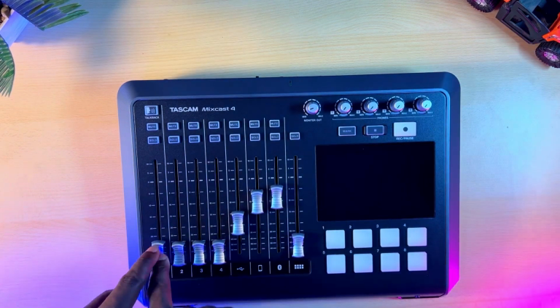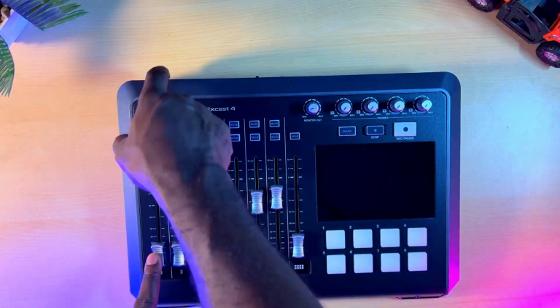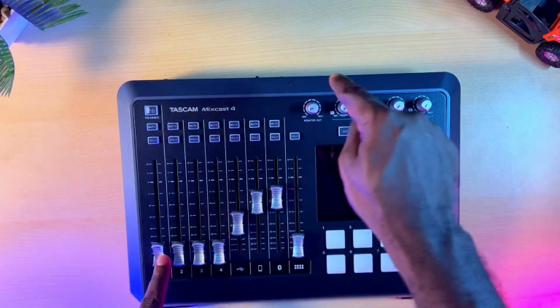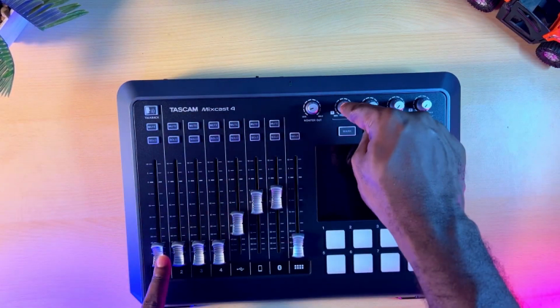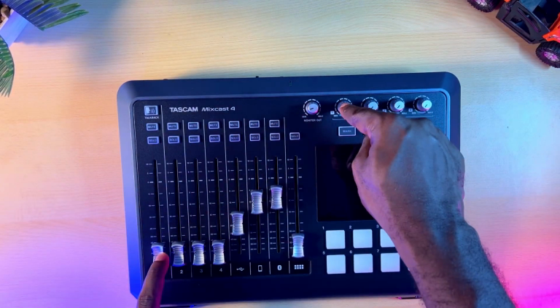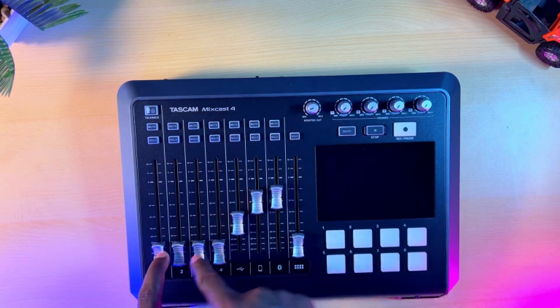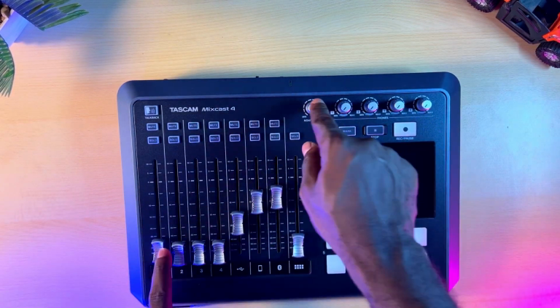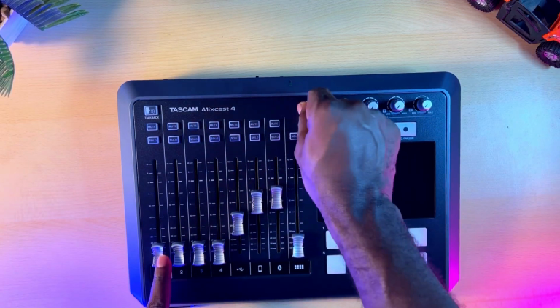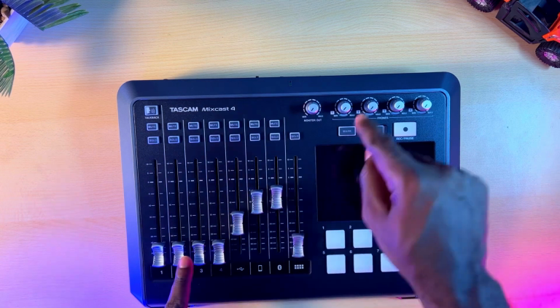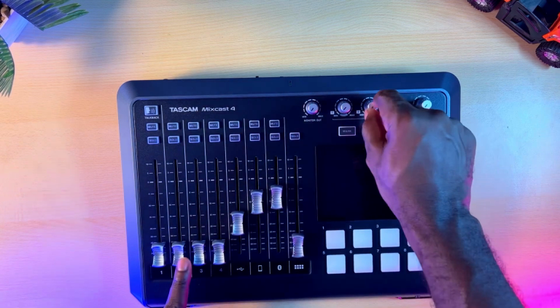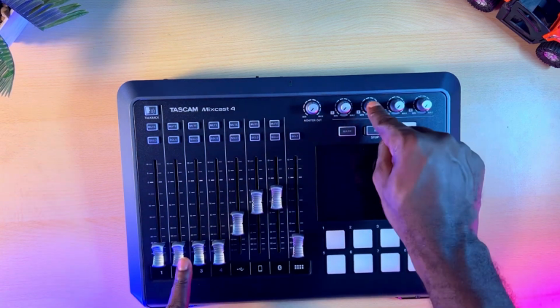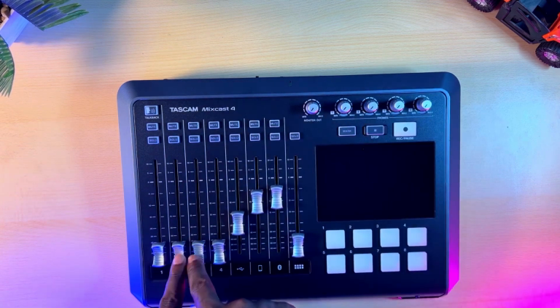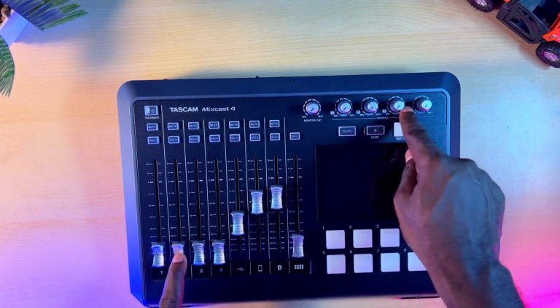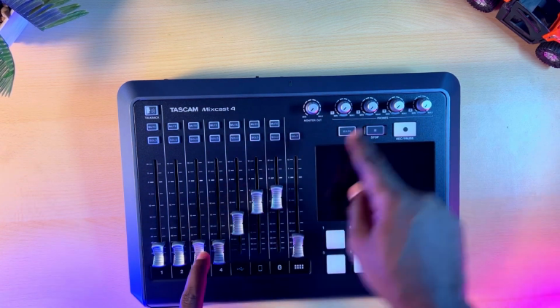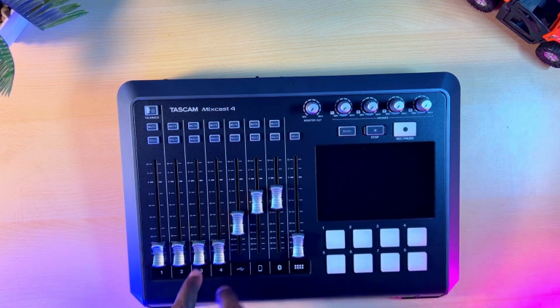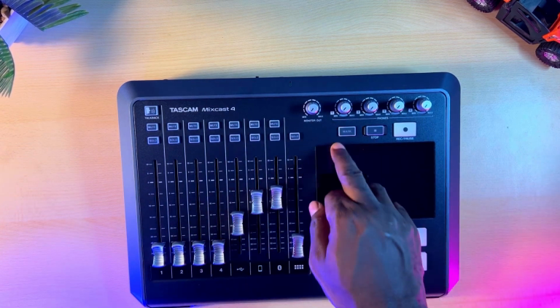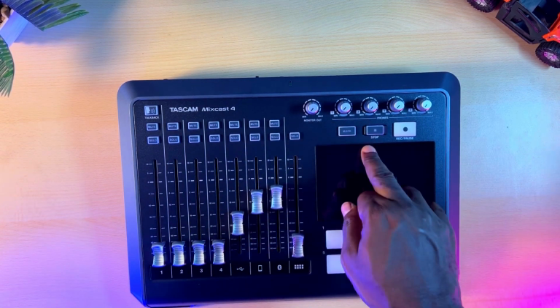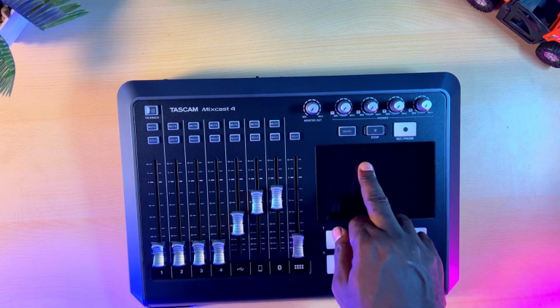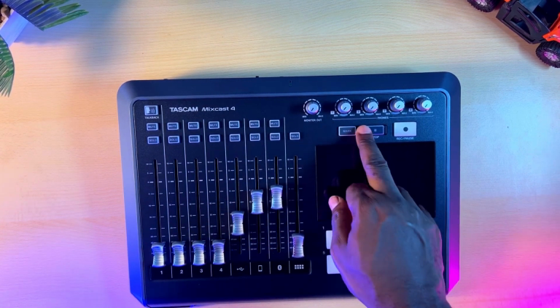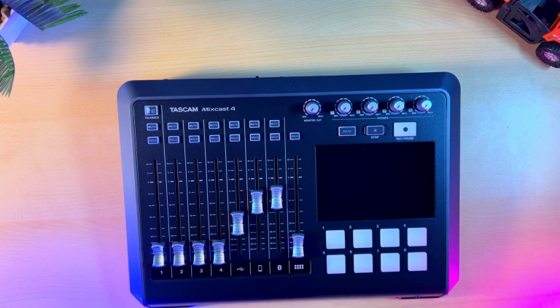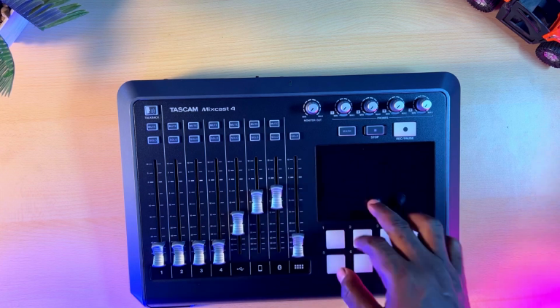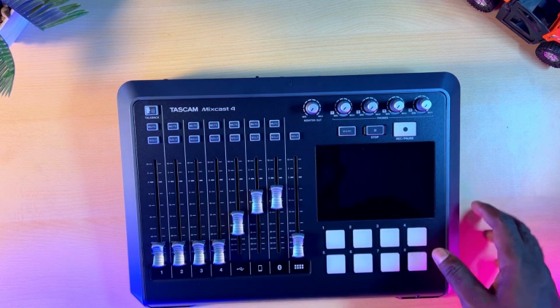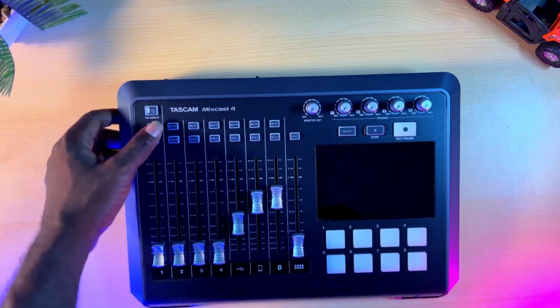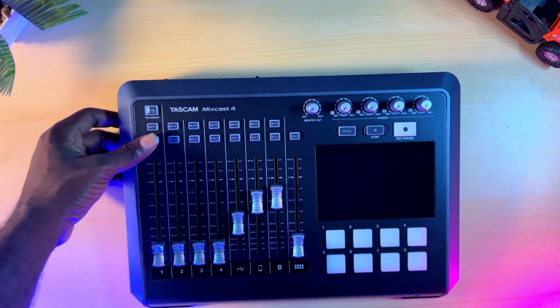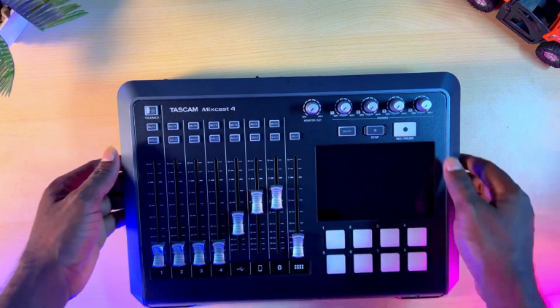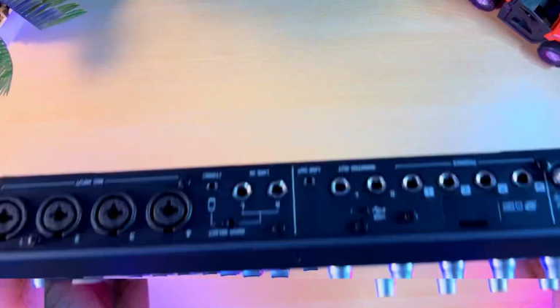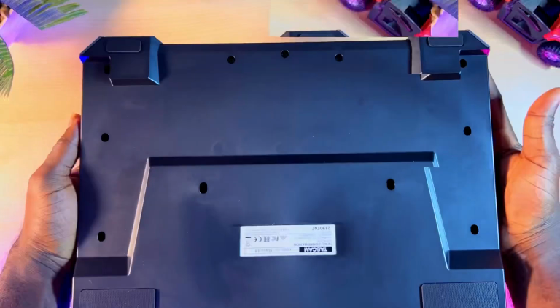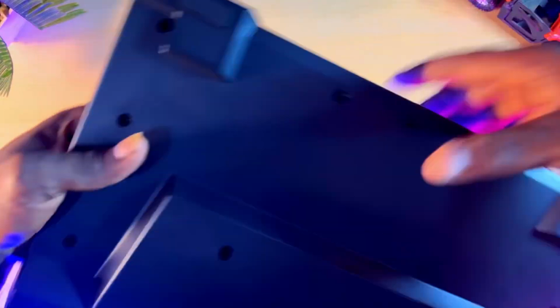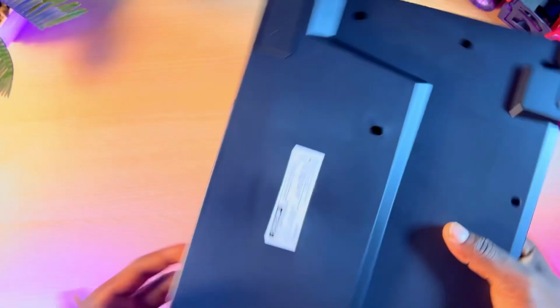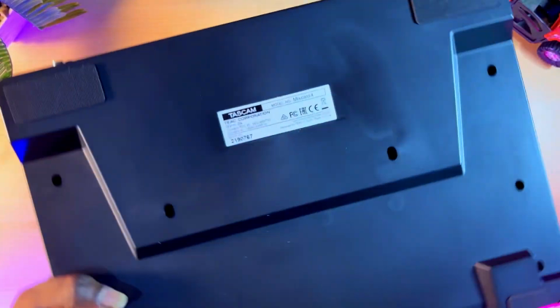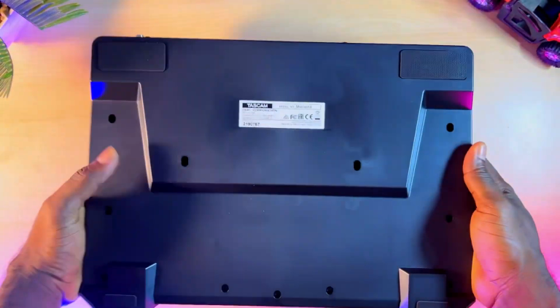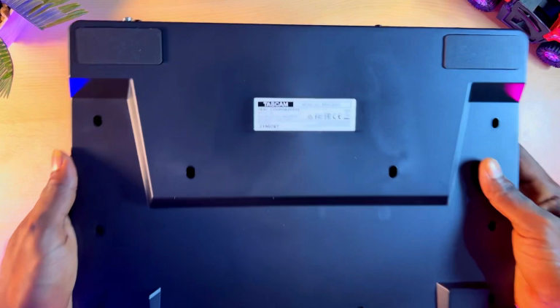Aside from the 4 microphone inputs, this workstation also has a Bluetooth function, a line-in connection, and also PC connectivity that allows the unit to easily mix and record conversations of about 7 people in your live stream or your podcast.